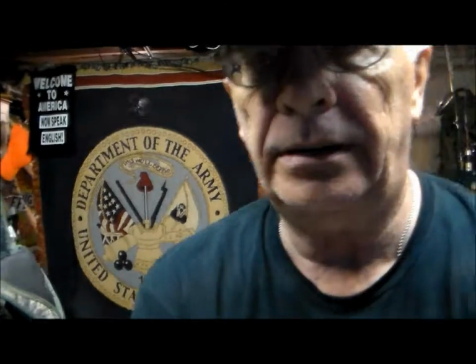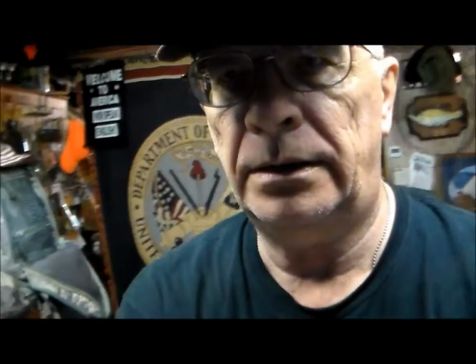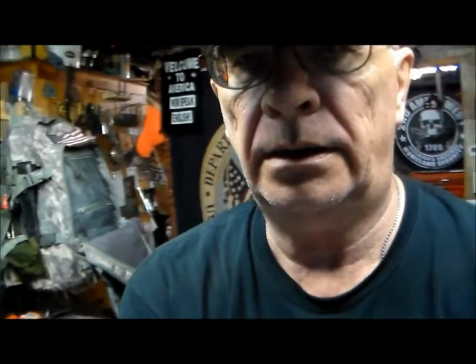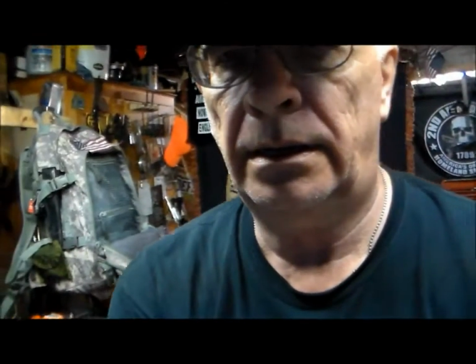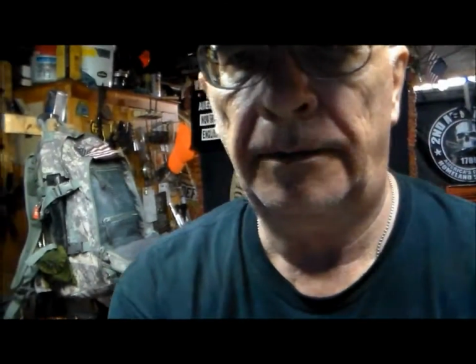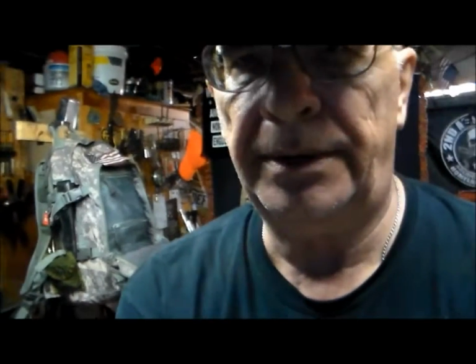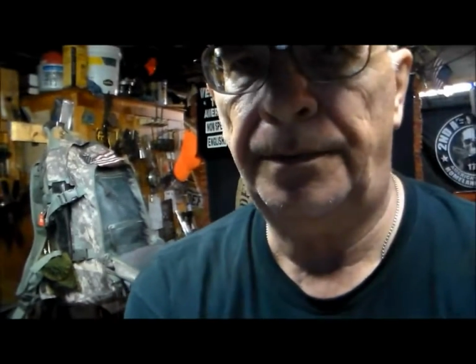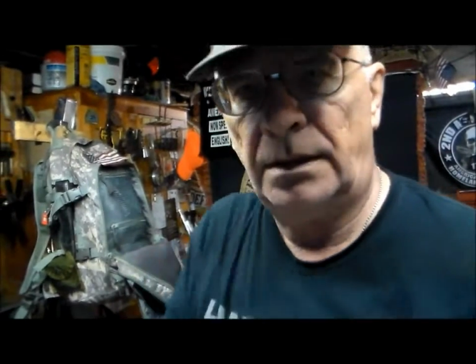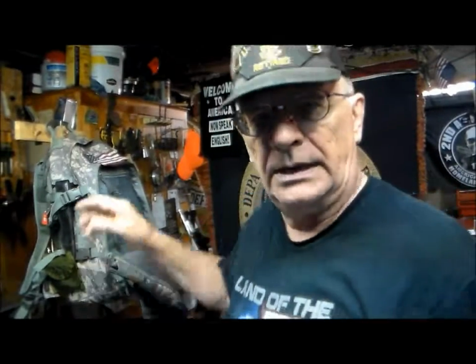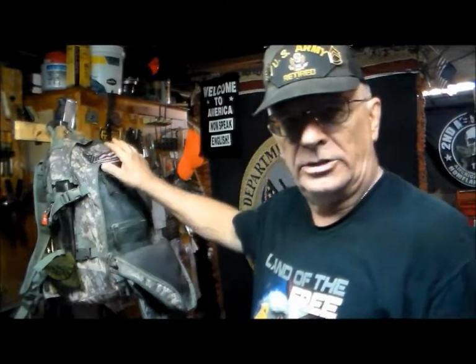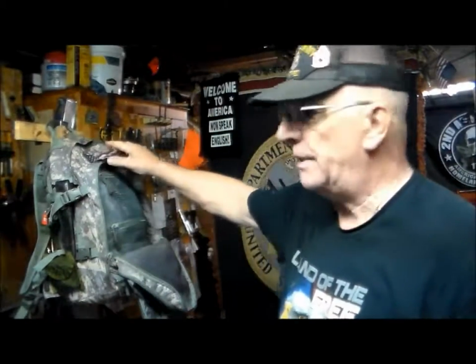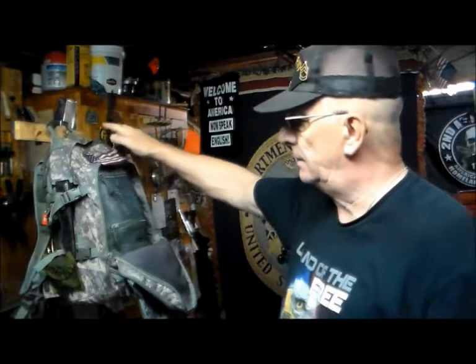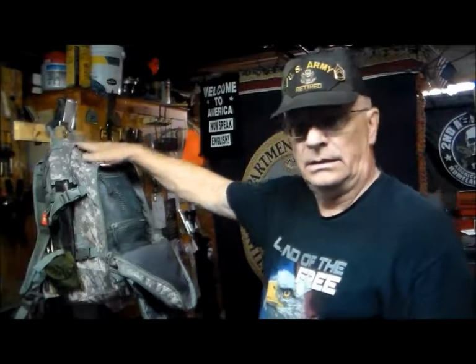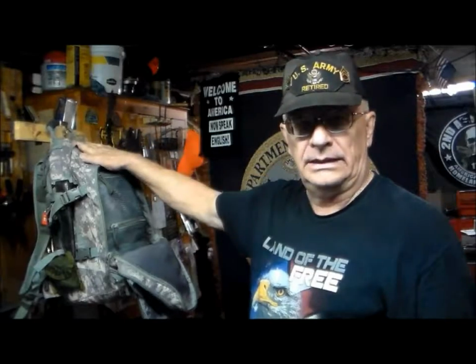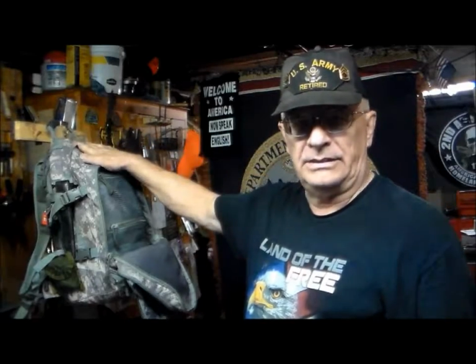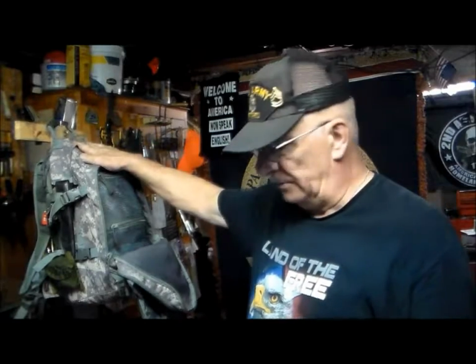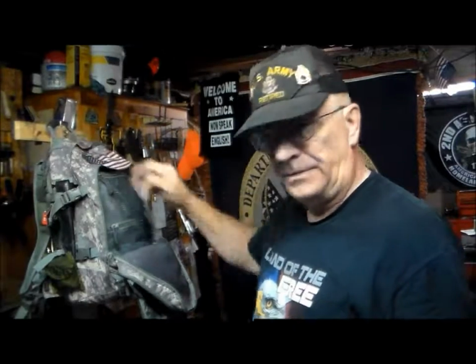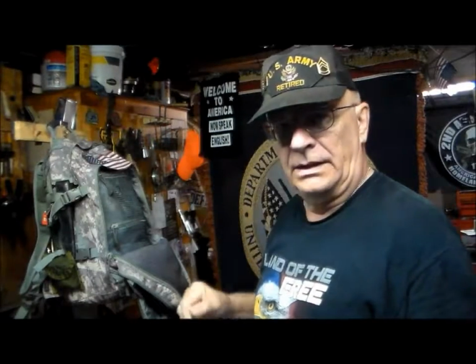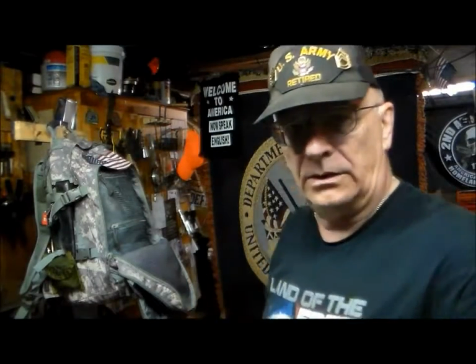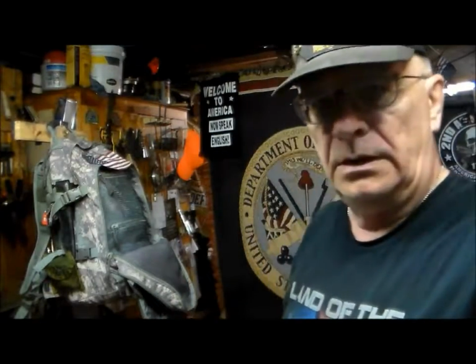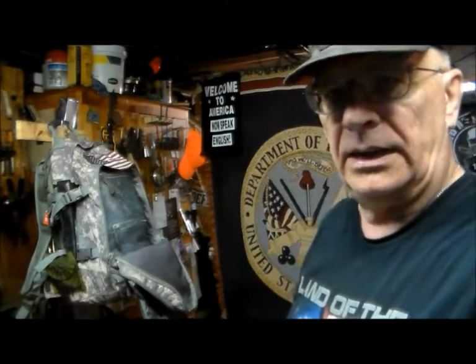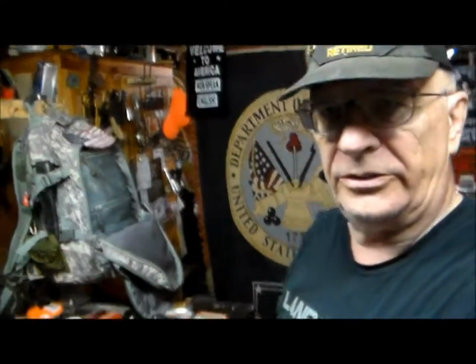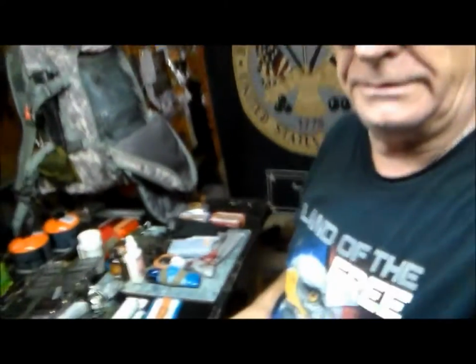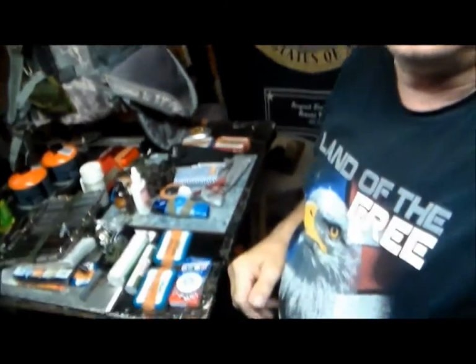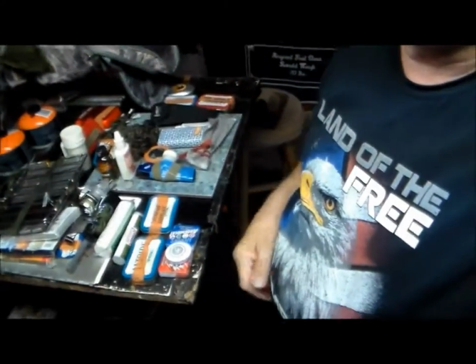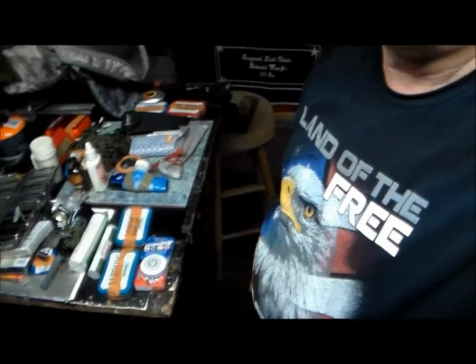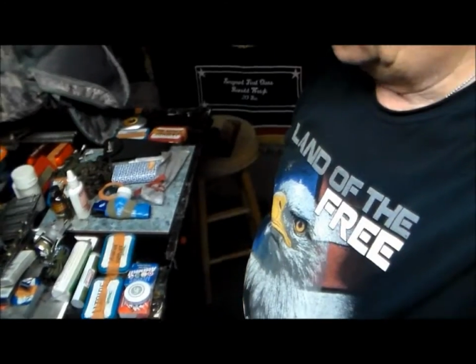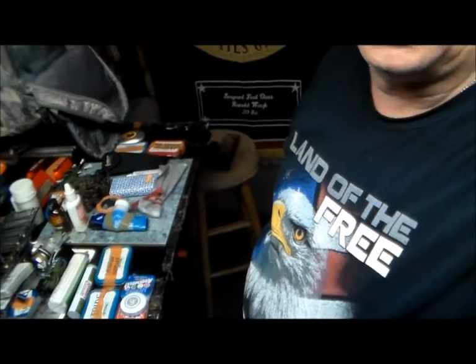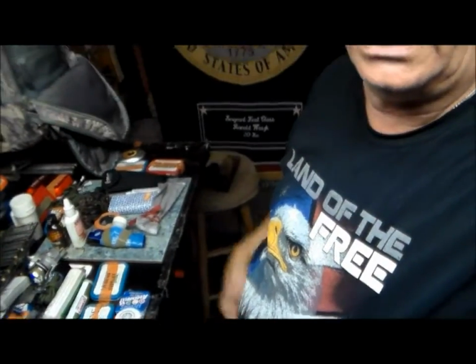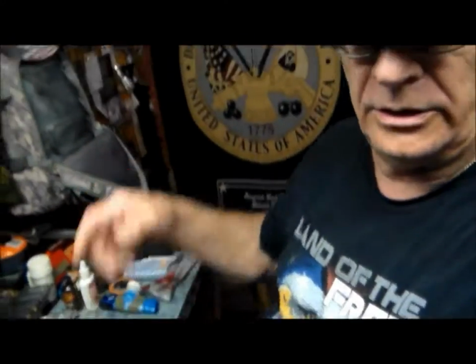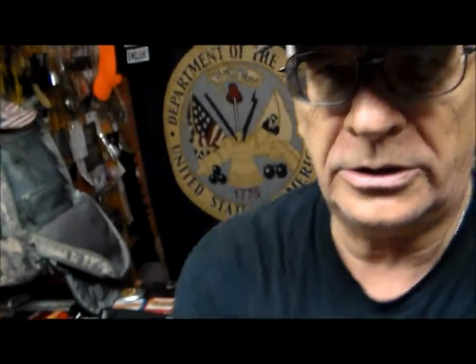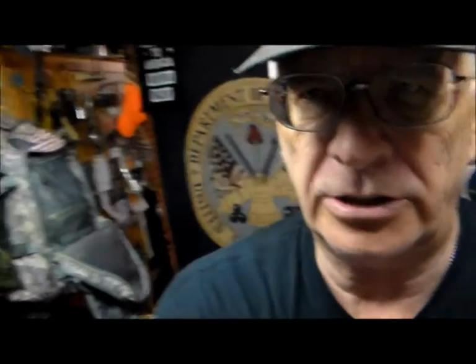I've got the large area packed — that's the big top zipper. Now I've got all this stuff to put away in the smaller sections.